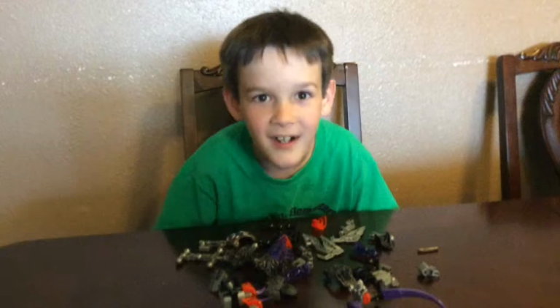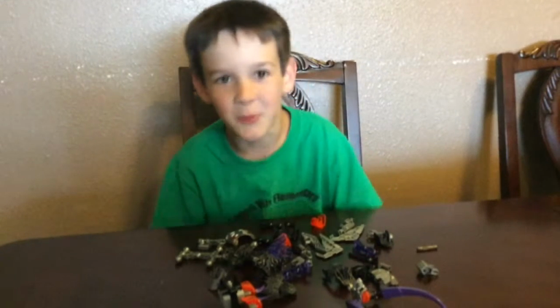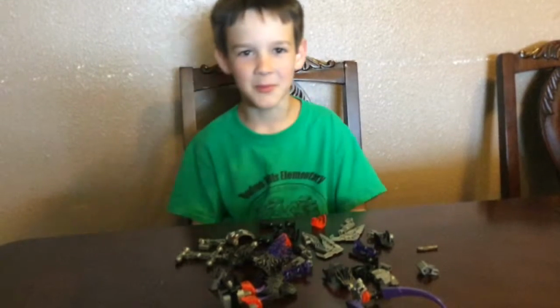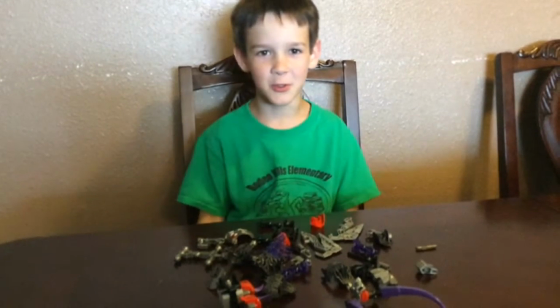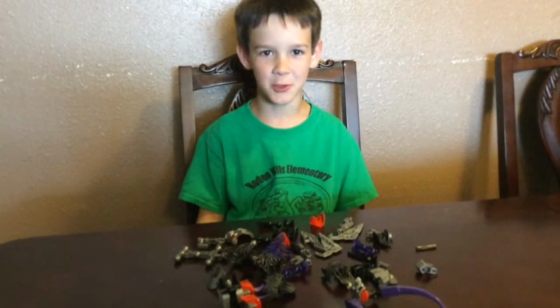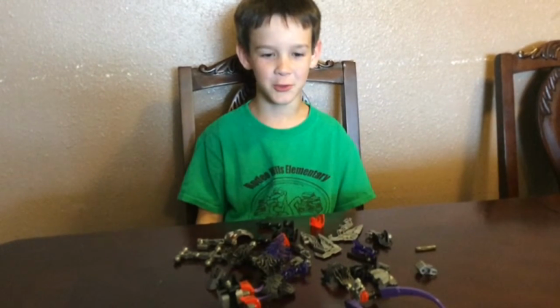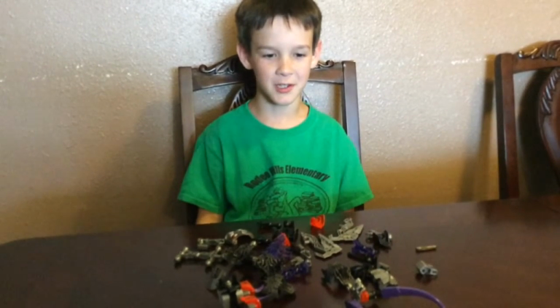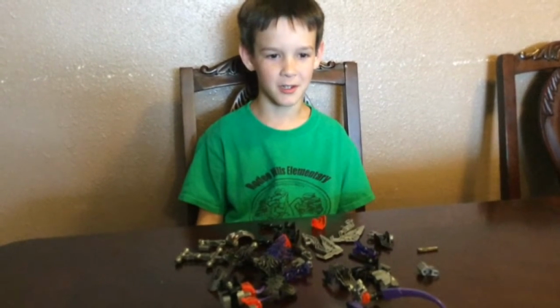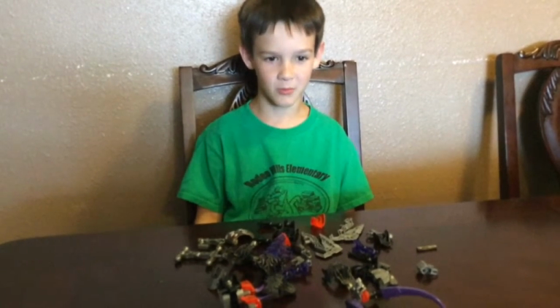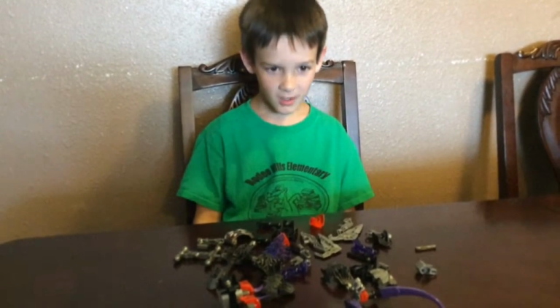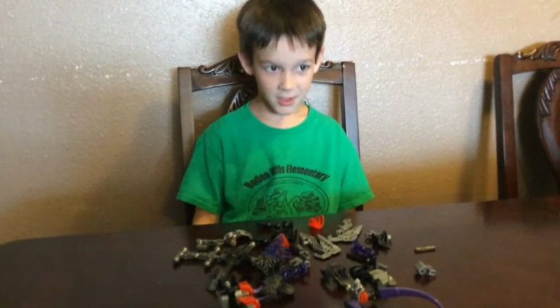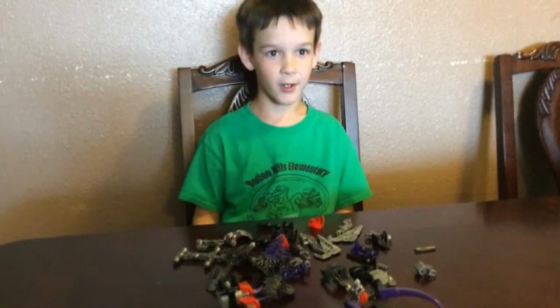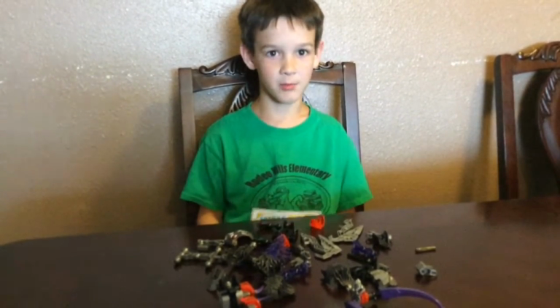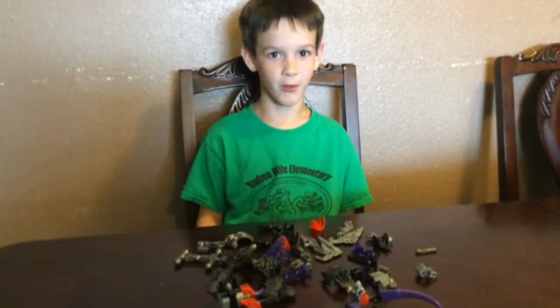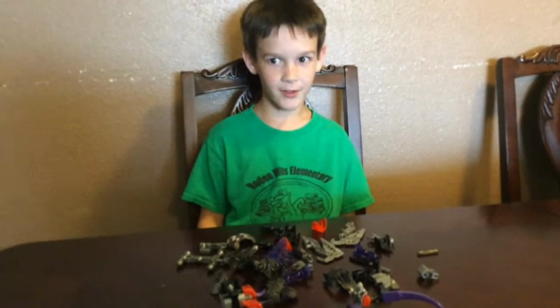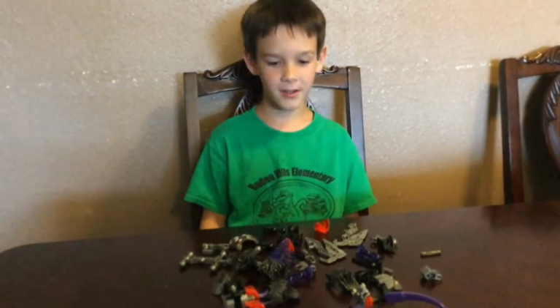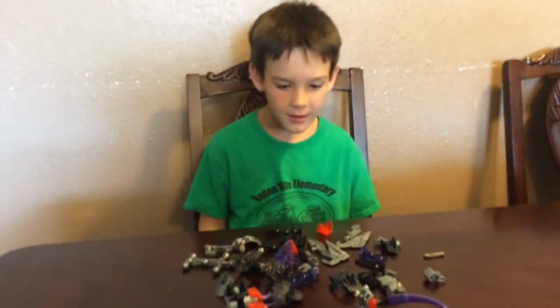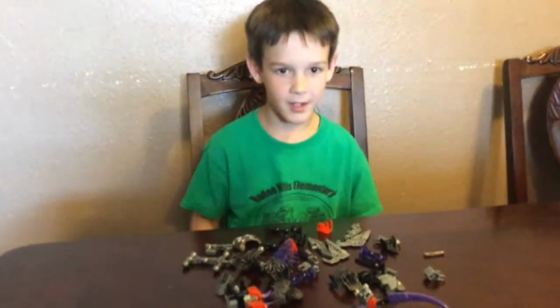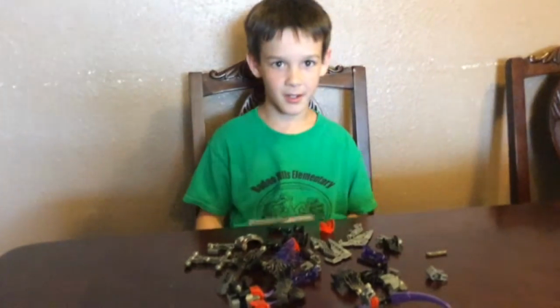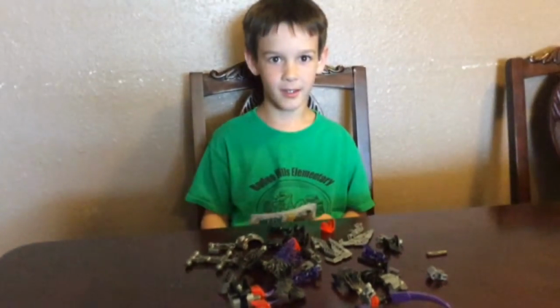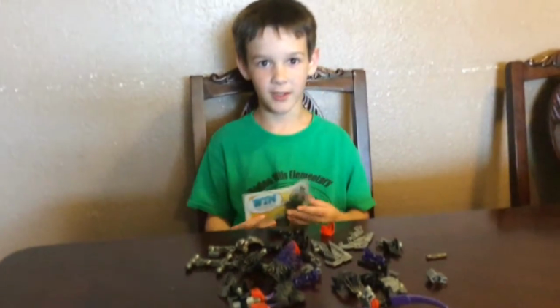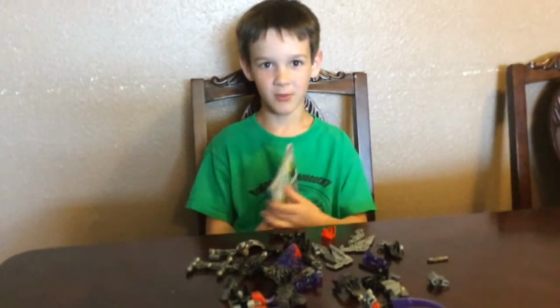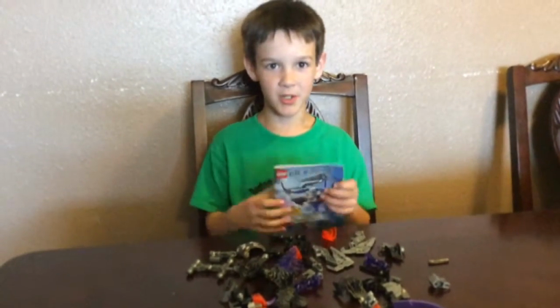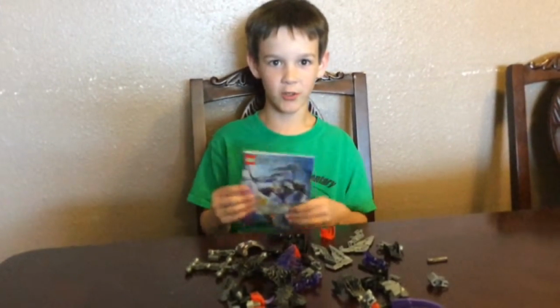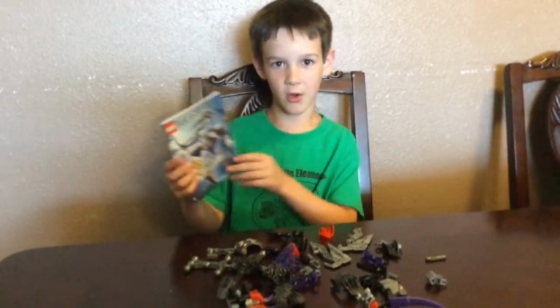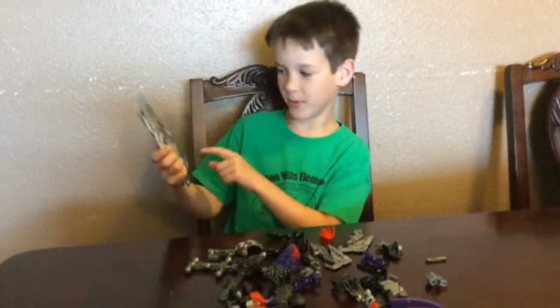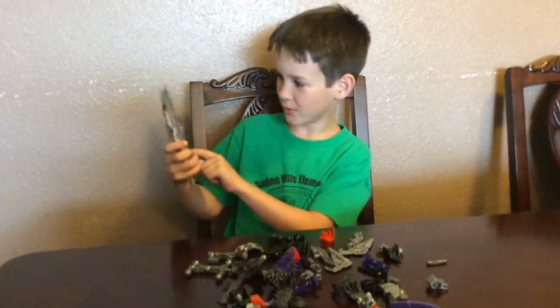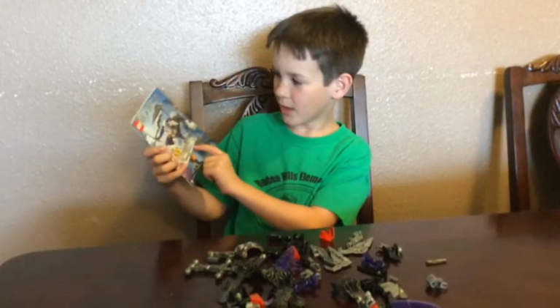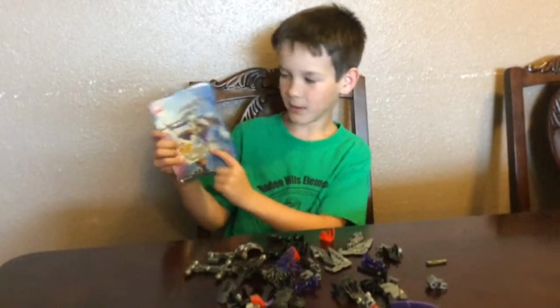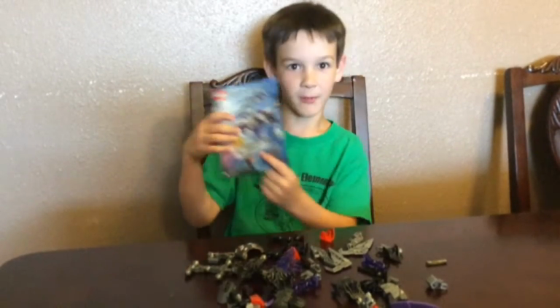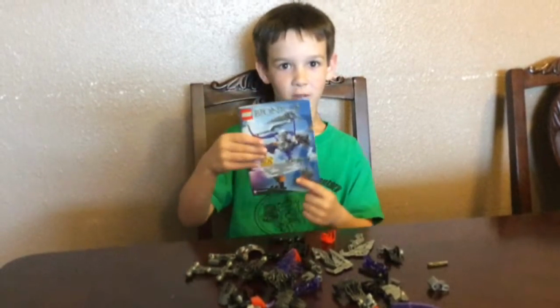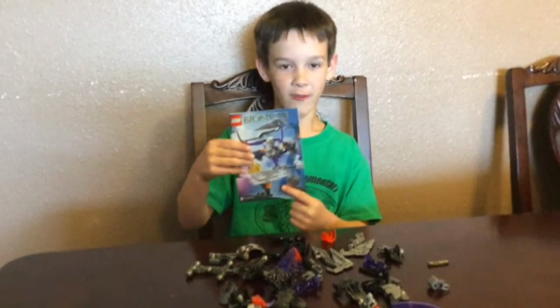Hi, welcome to Toys, Toys, Toys, and I'm Sarah and Emily's brother. Today I'm going to be showing you how to build a Lego Bionicle thing.